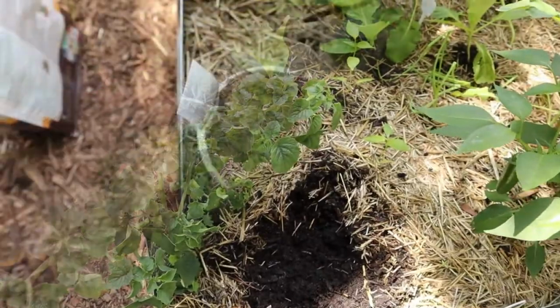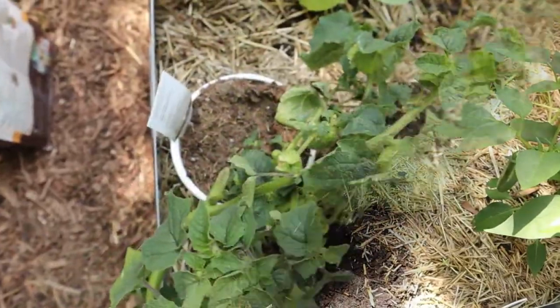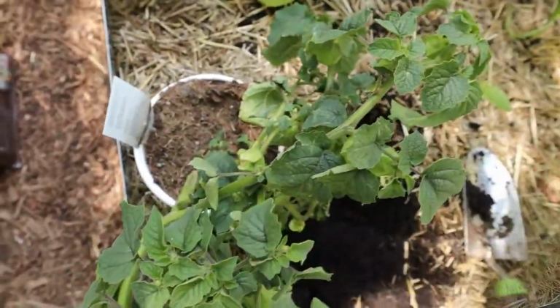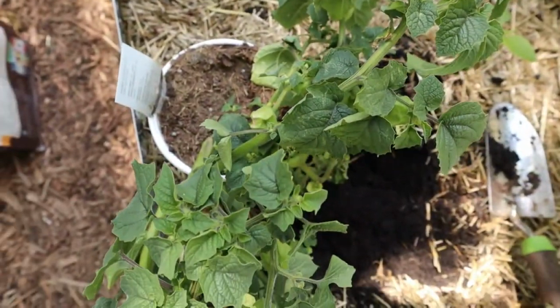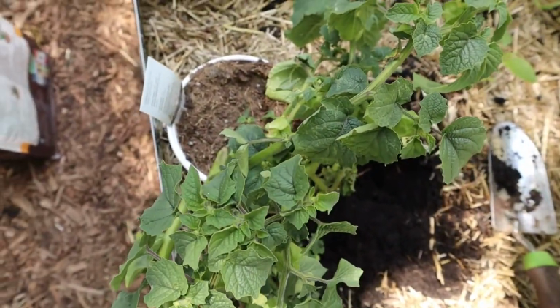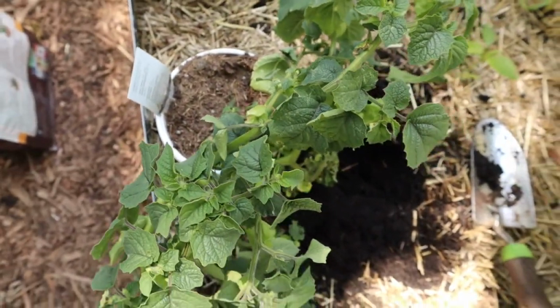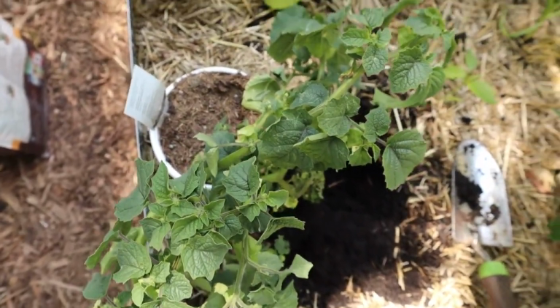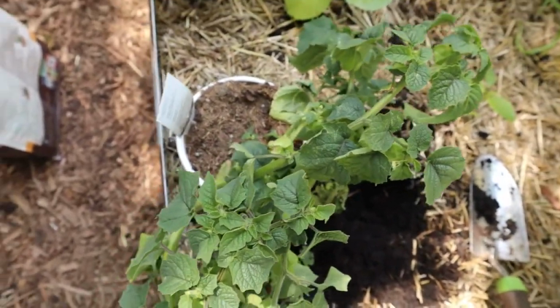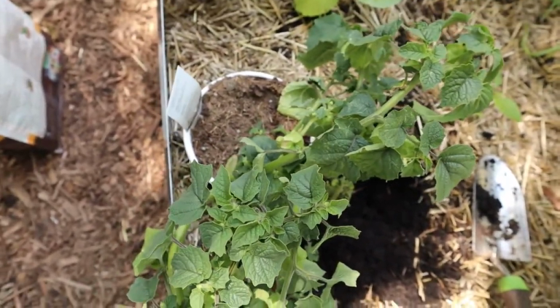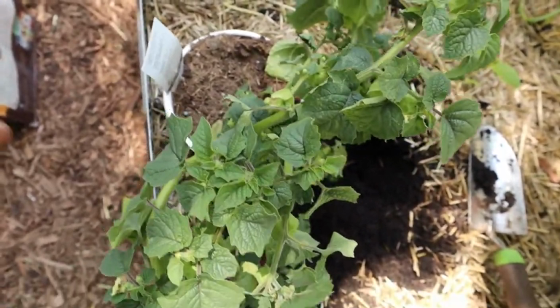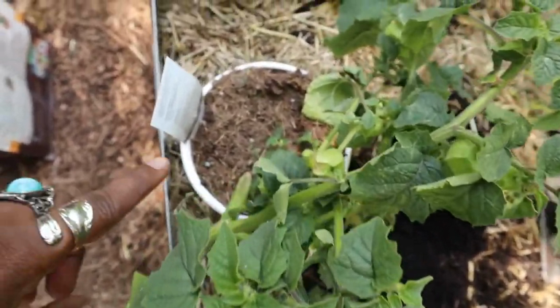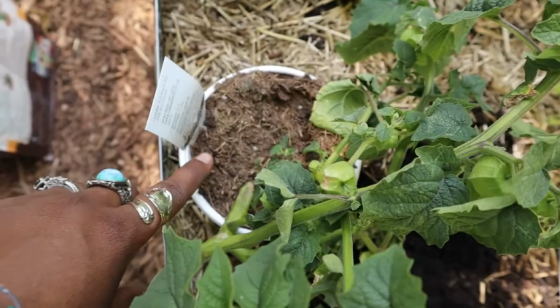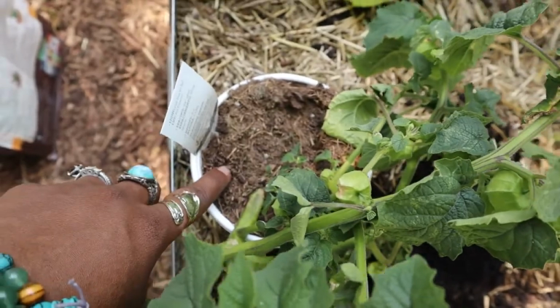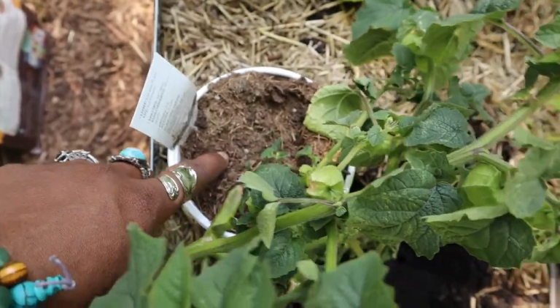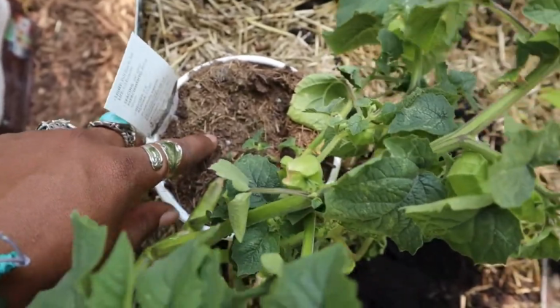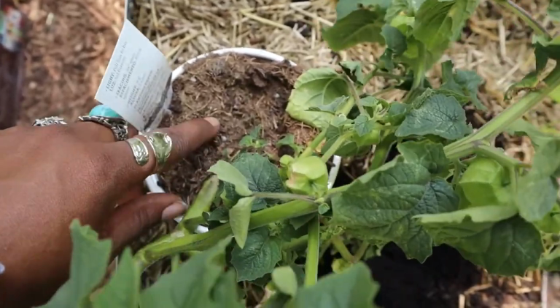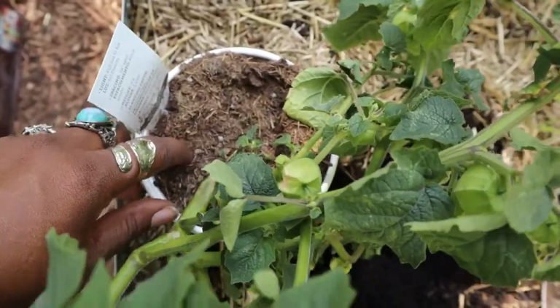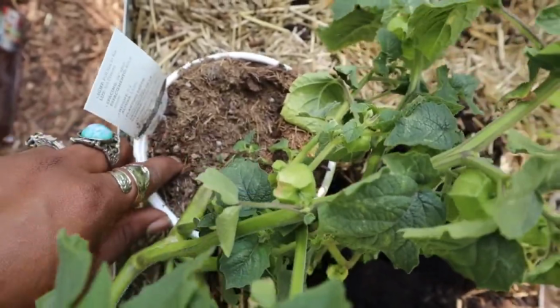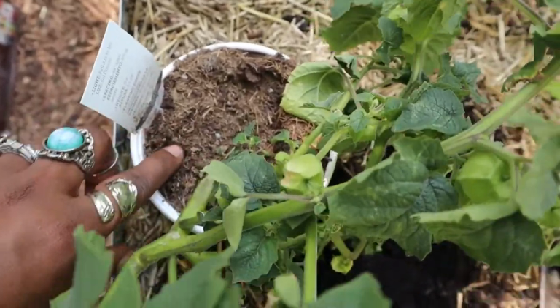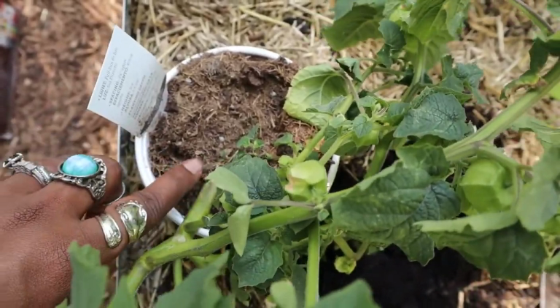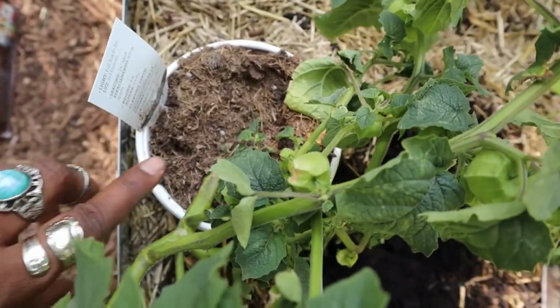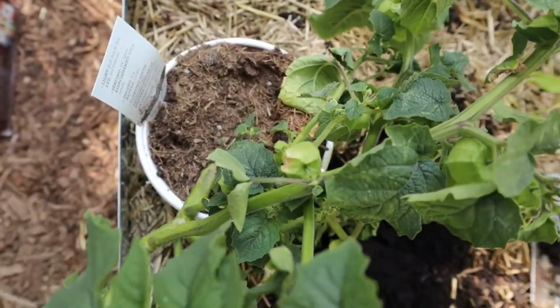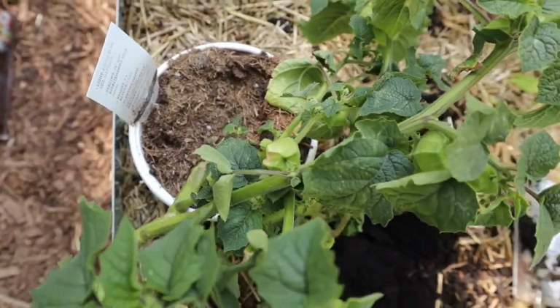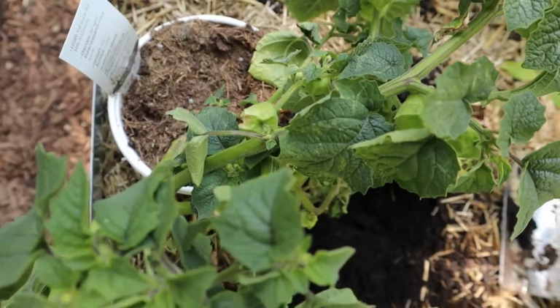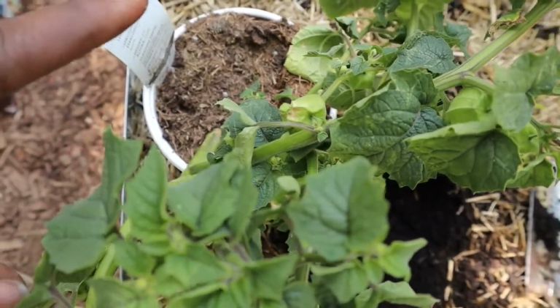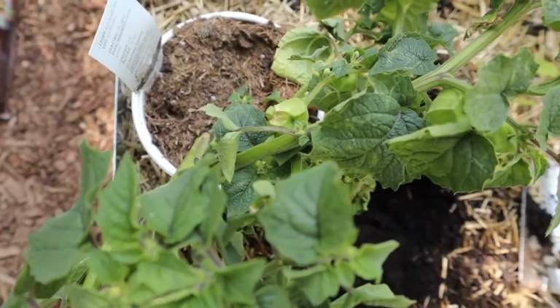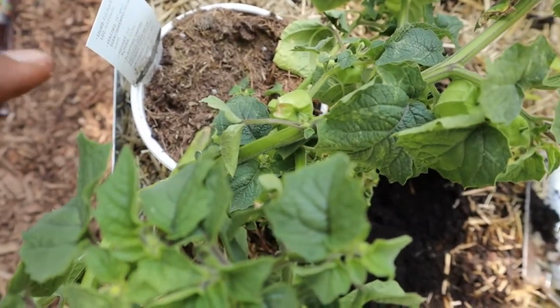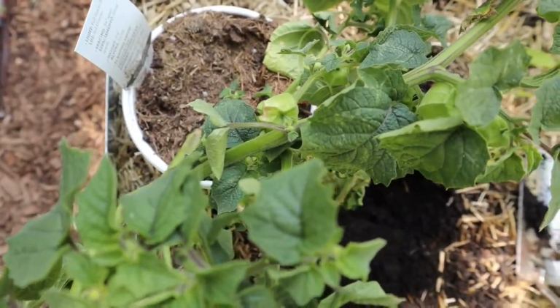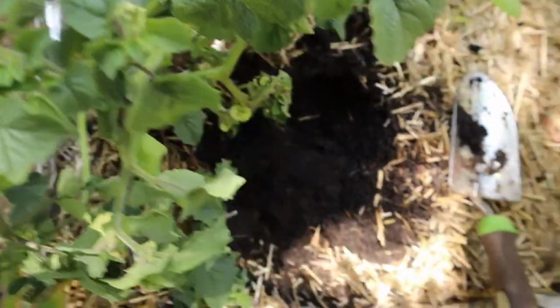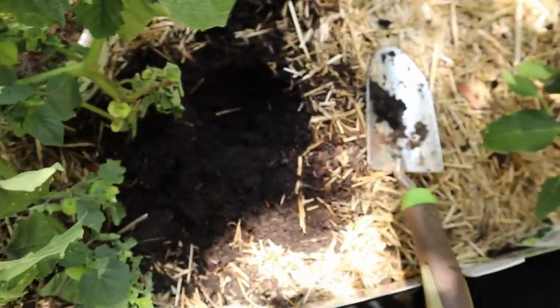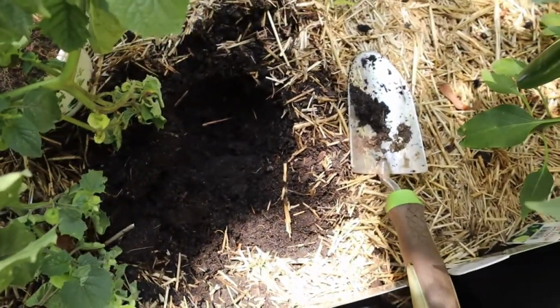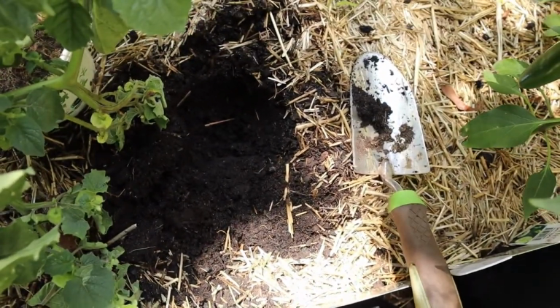Before we get started, I would like to thoroughly water this. The soil is dried to the bone, so I'm going to thoroughly water it and then plant it.